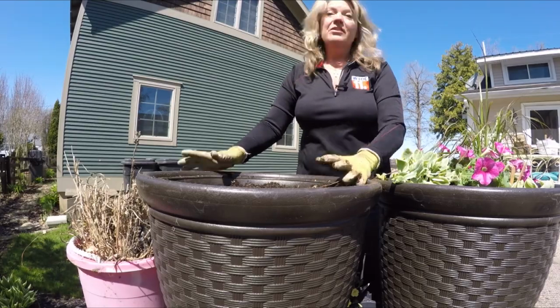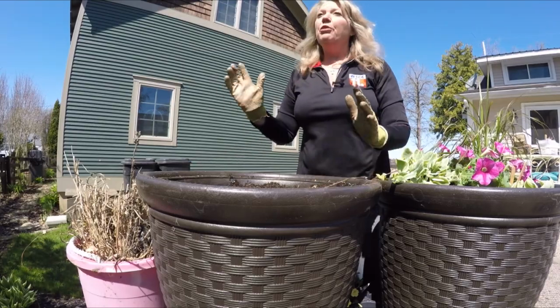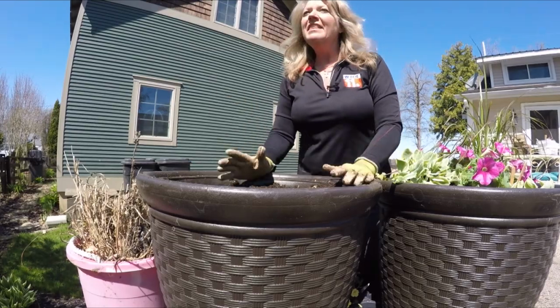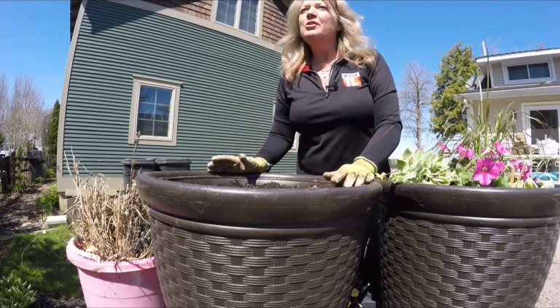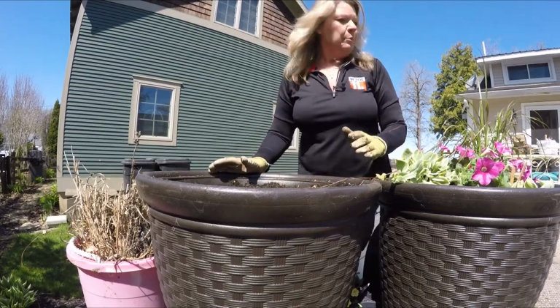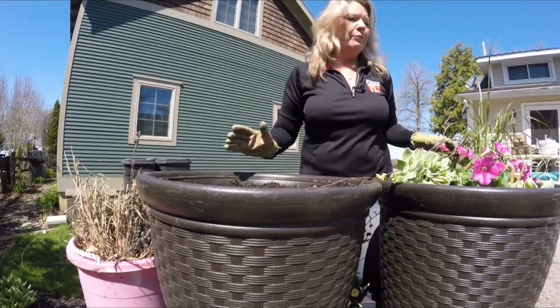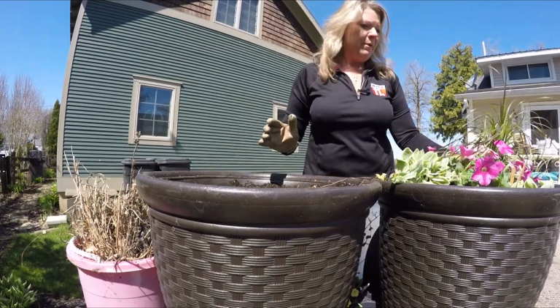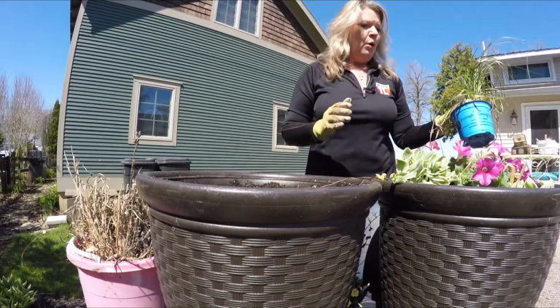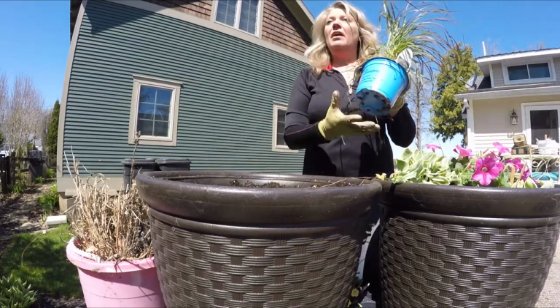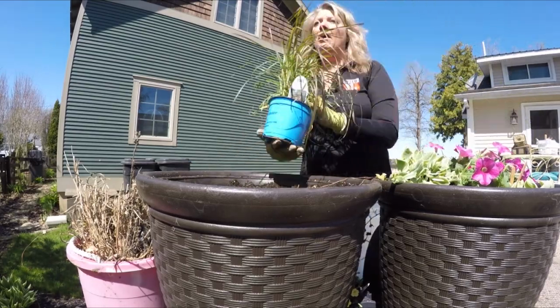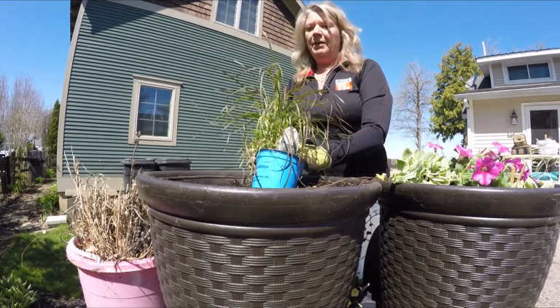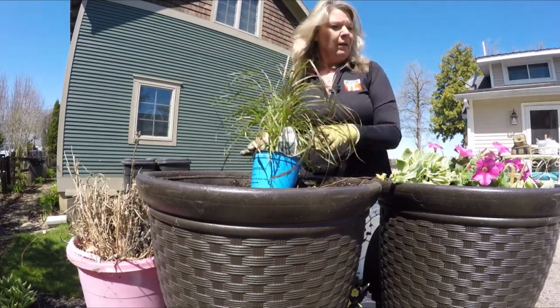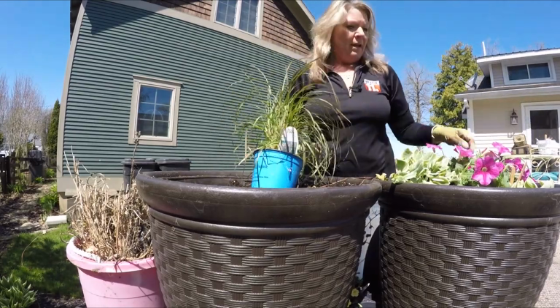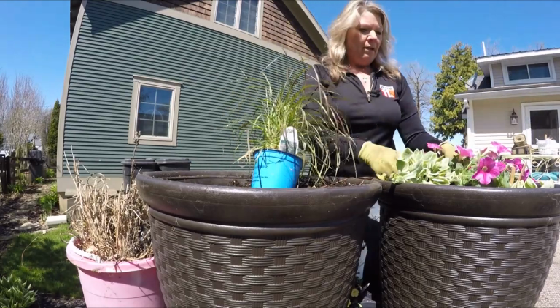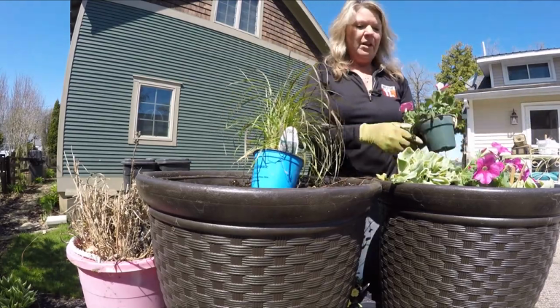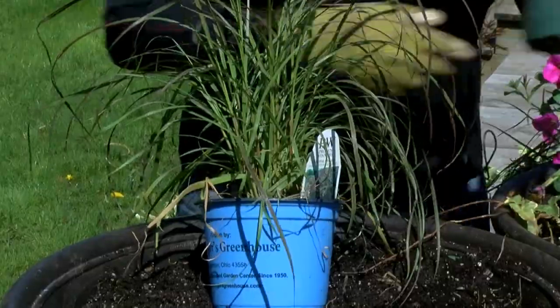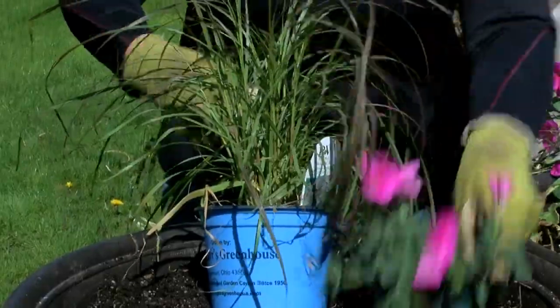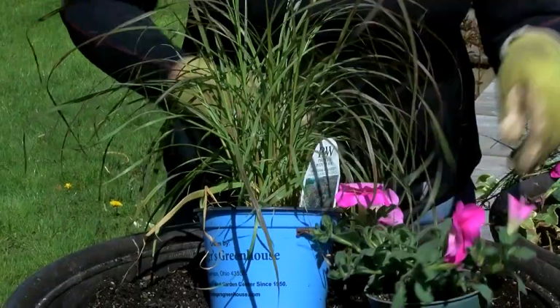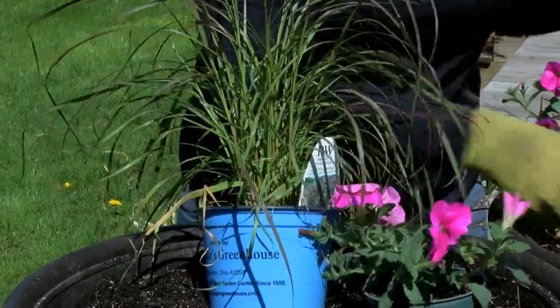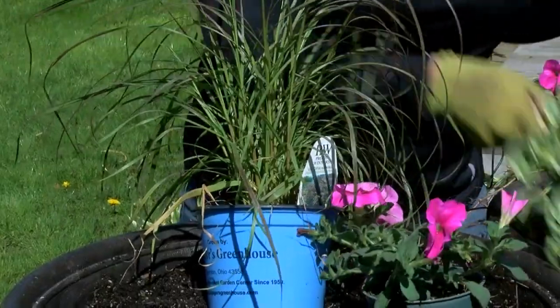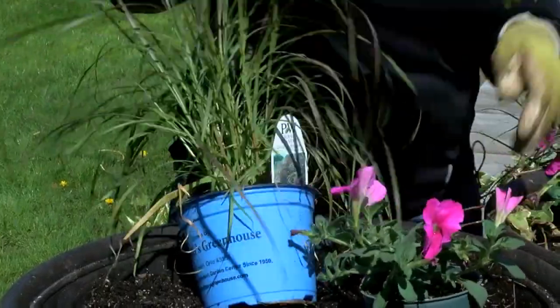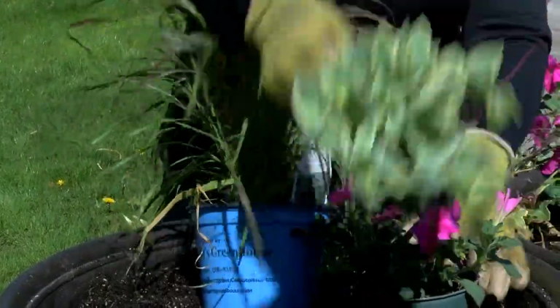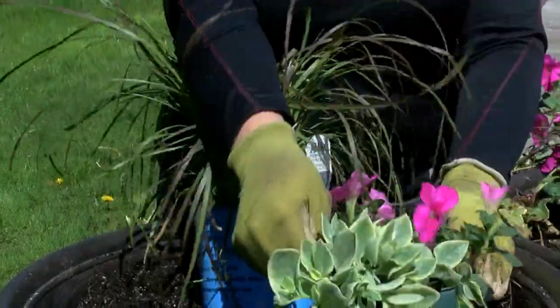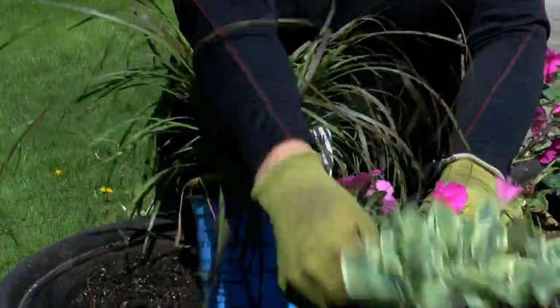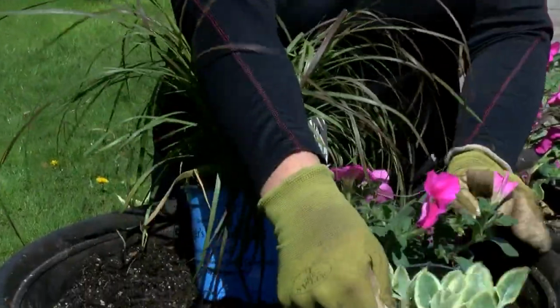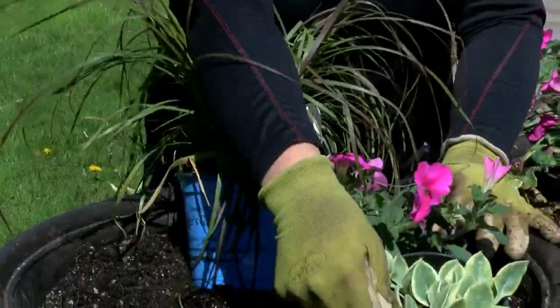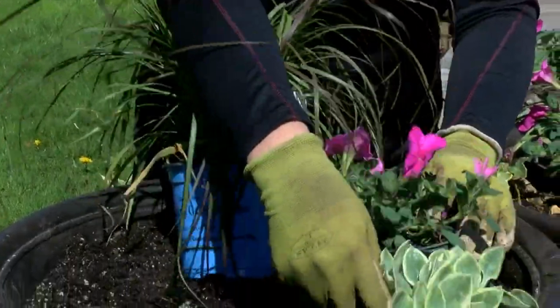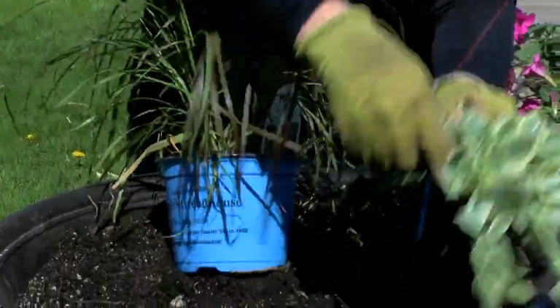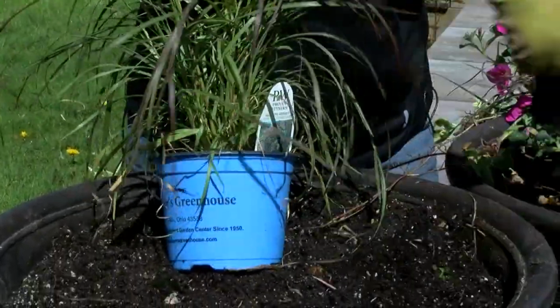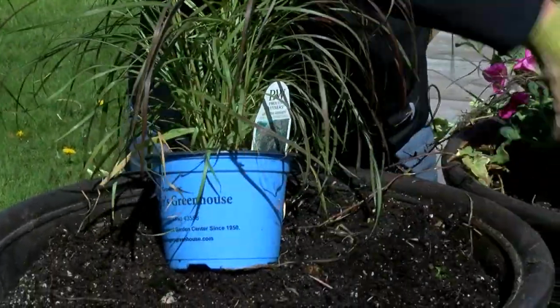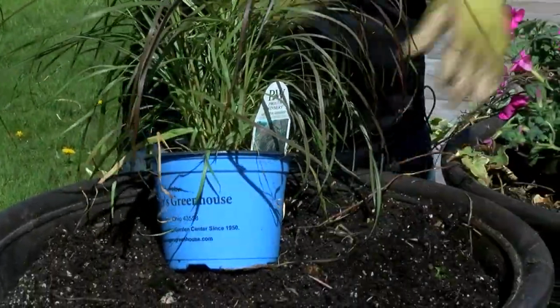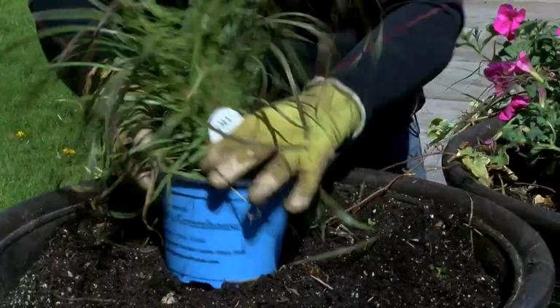Now we're going to create a beautiful container garden. There are three things you want to put in: remember we're talking about a thriller, some fillers, and our spillers — the ones that go over the edge.